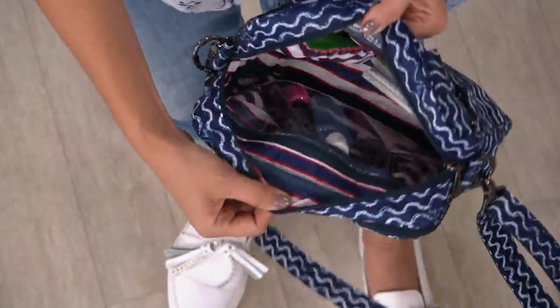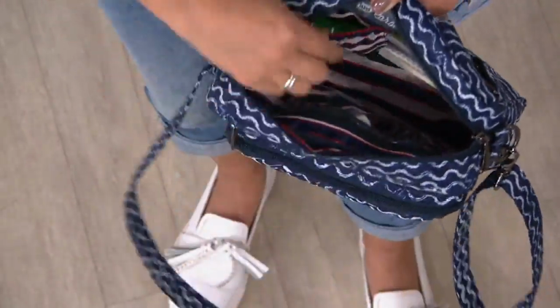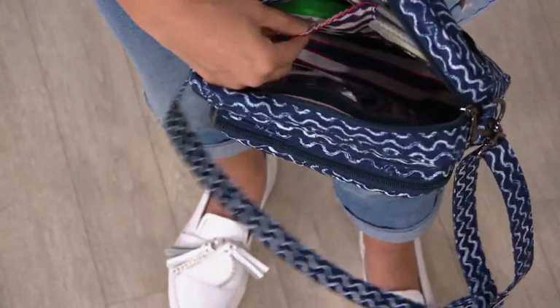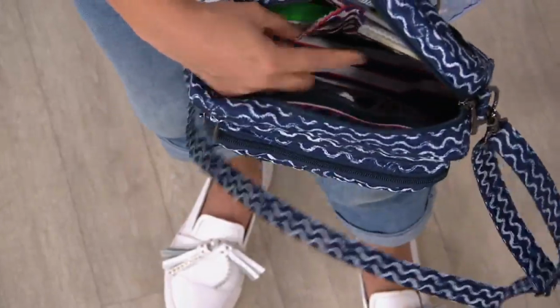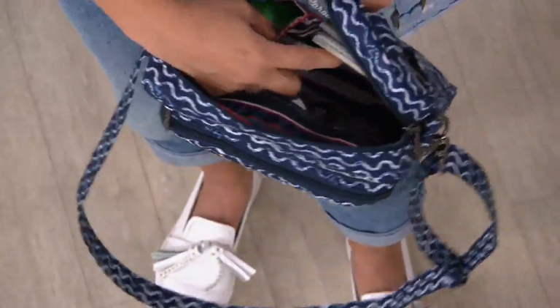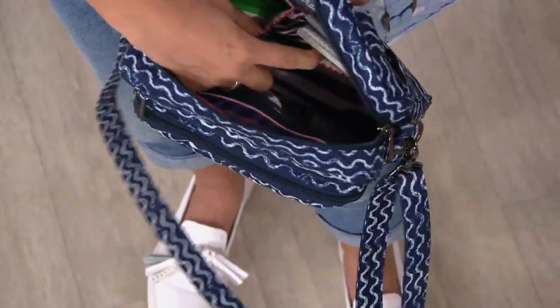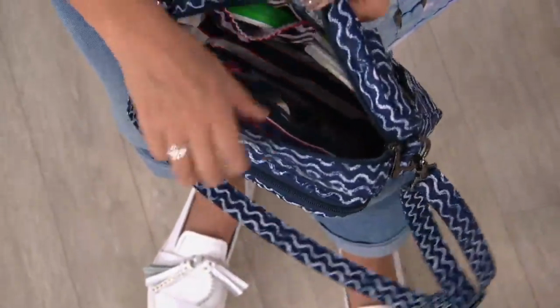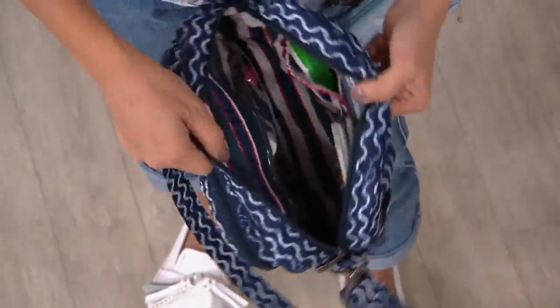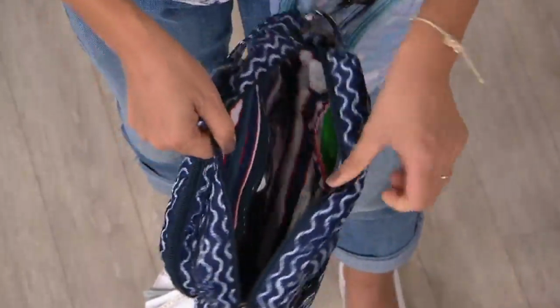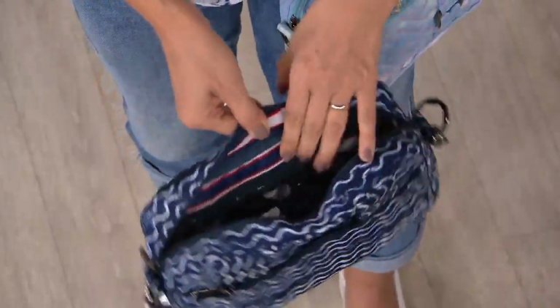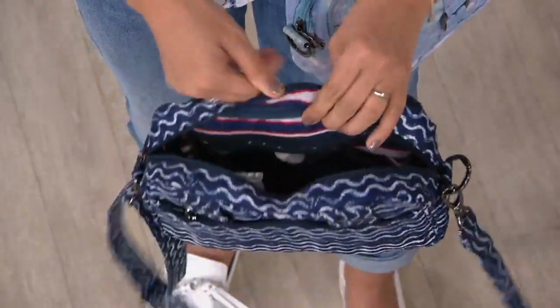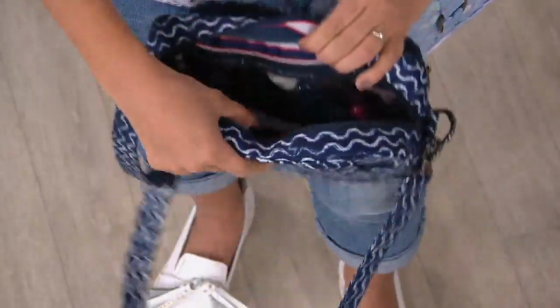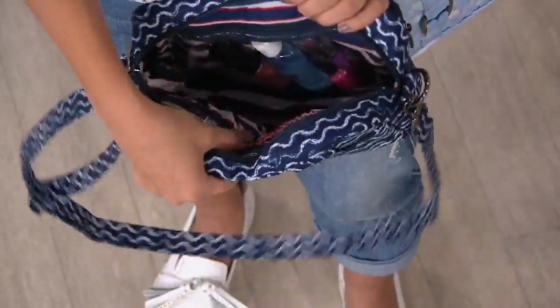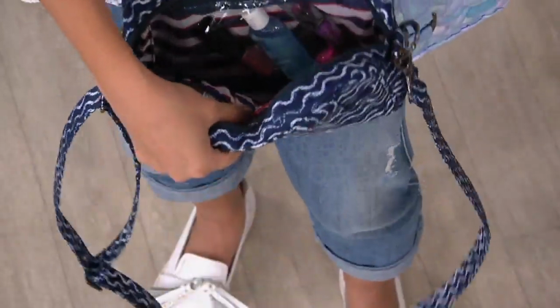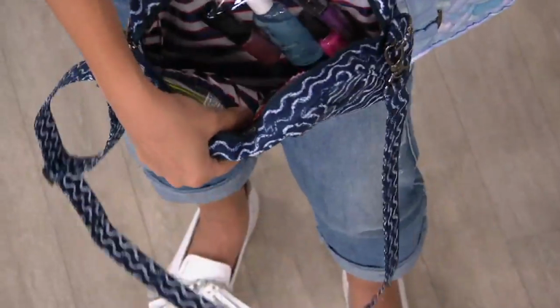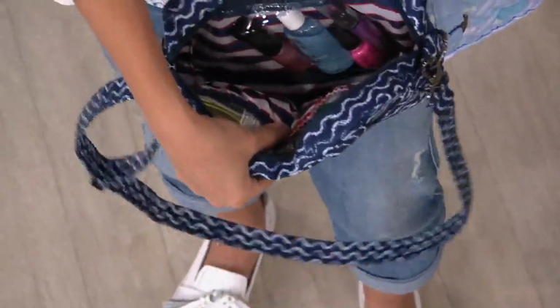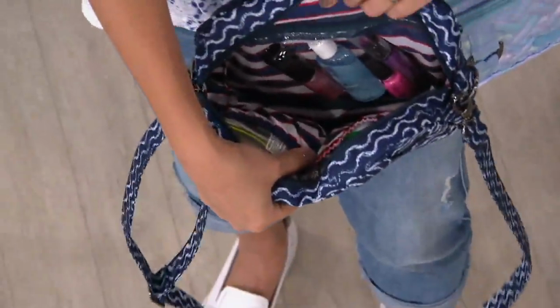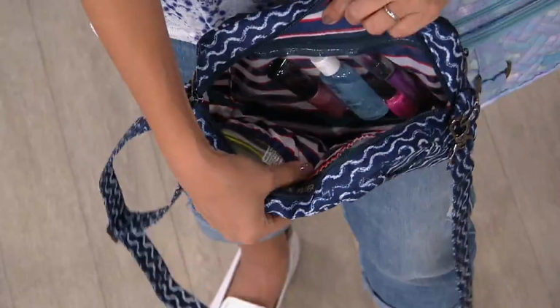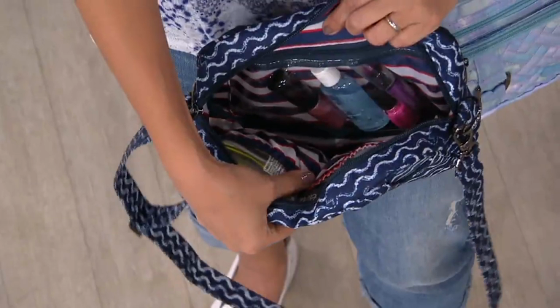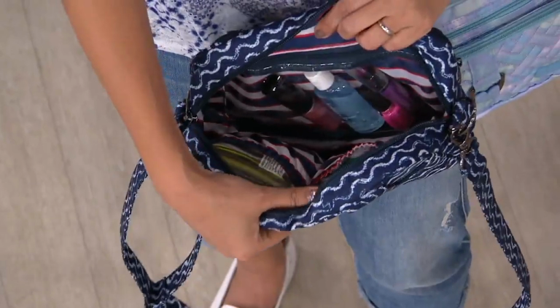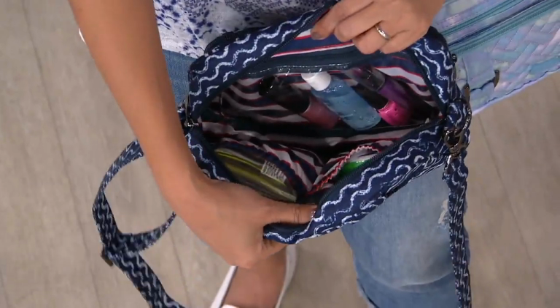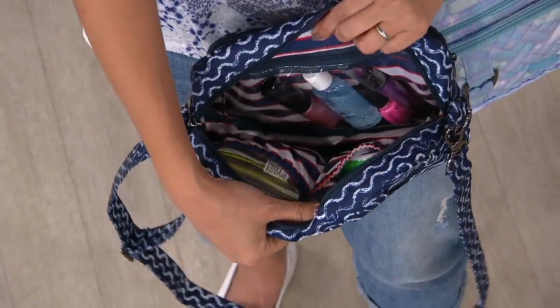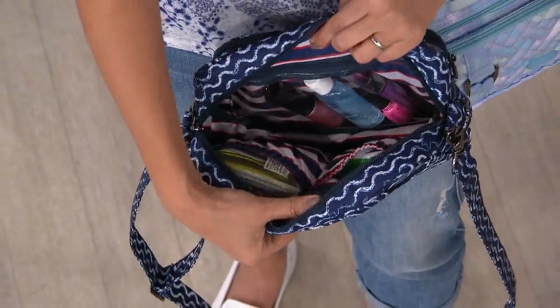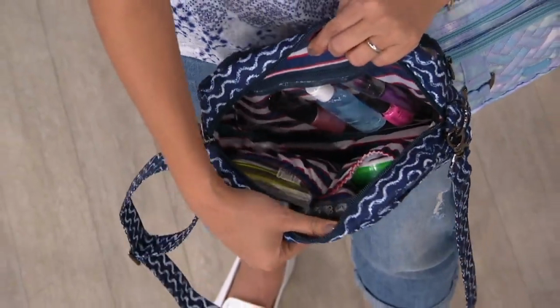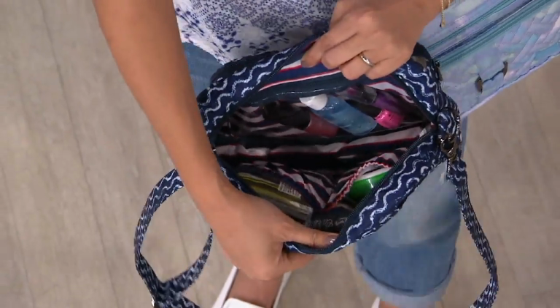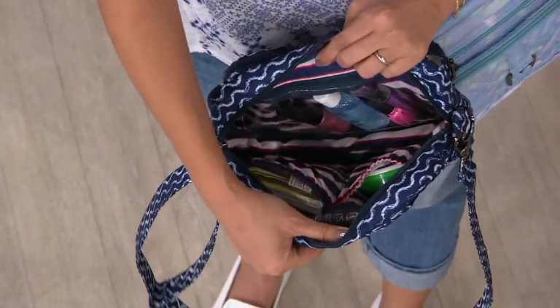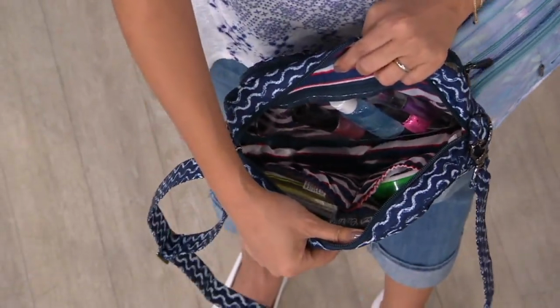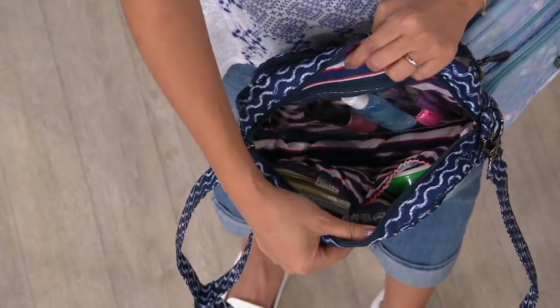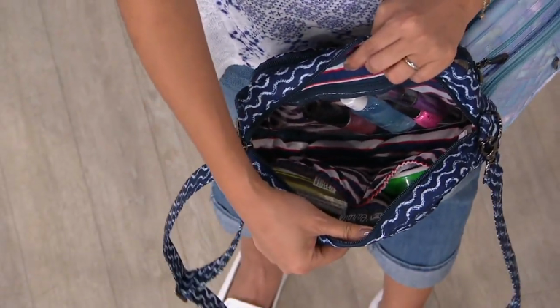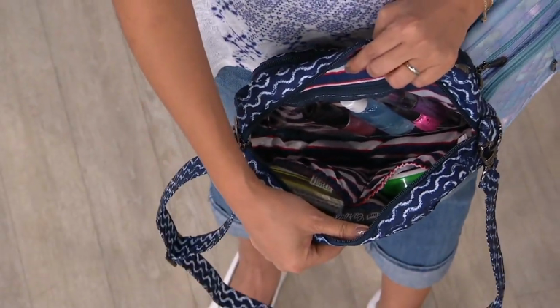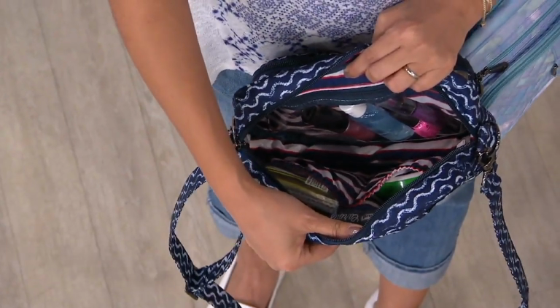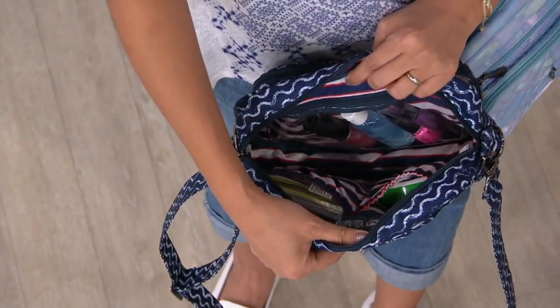Two cargo pockets on the back wall, and then the clear pocket right here. Really, really neat — that's going to get you organized. Look at all these little accessories in here; they all have a place.